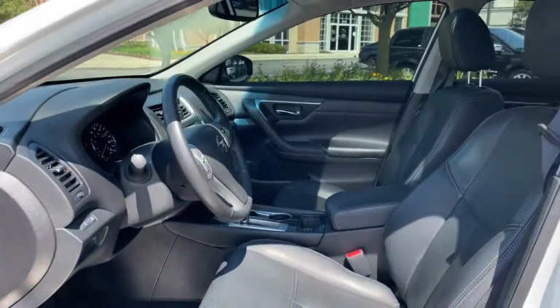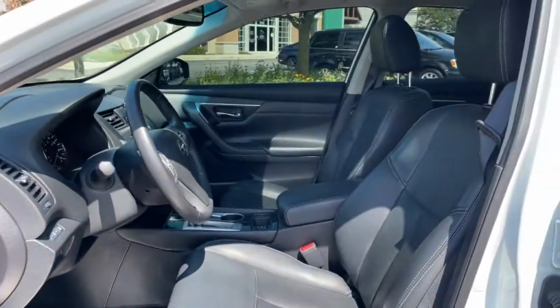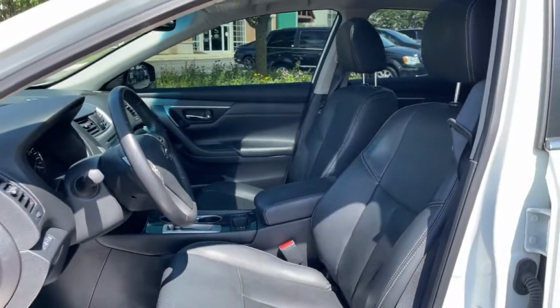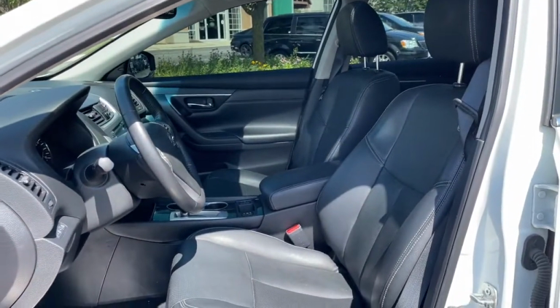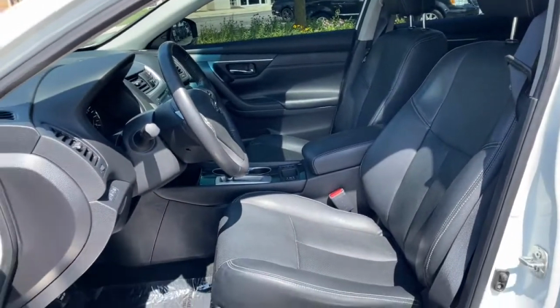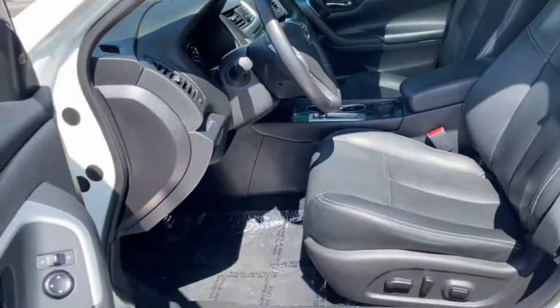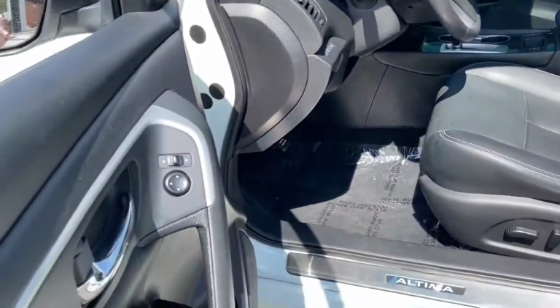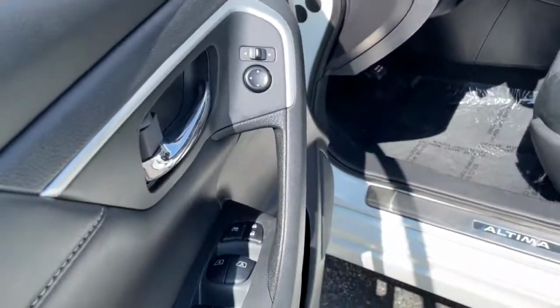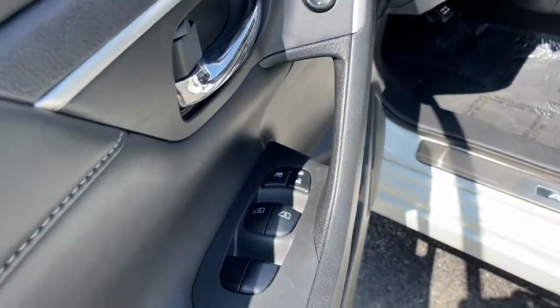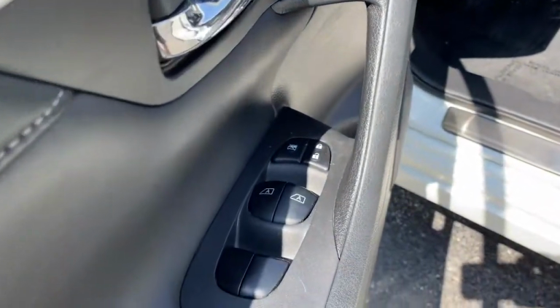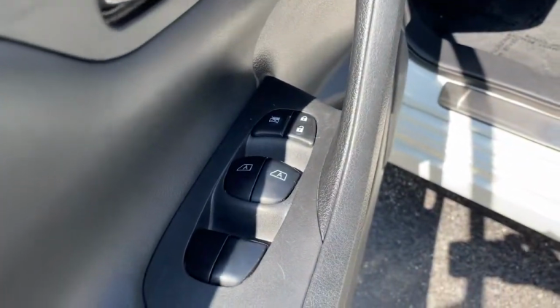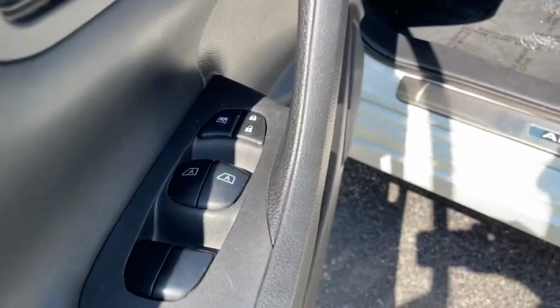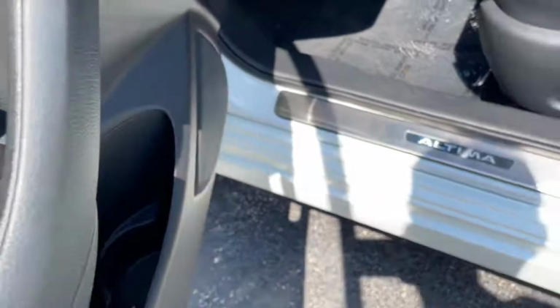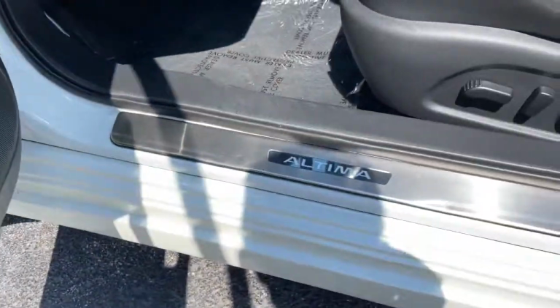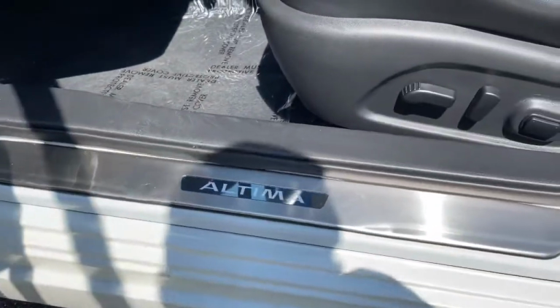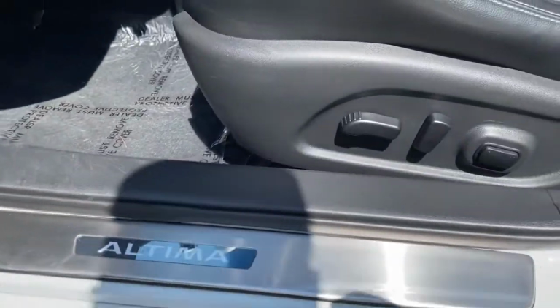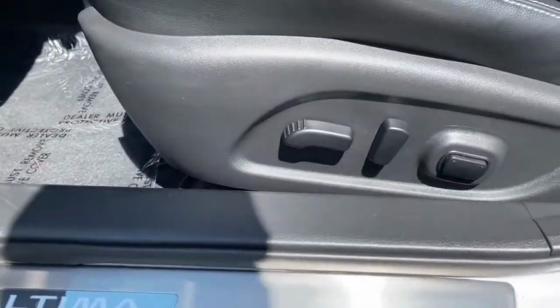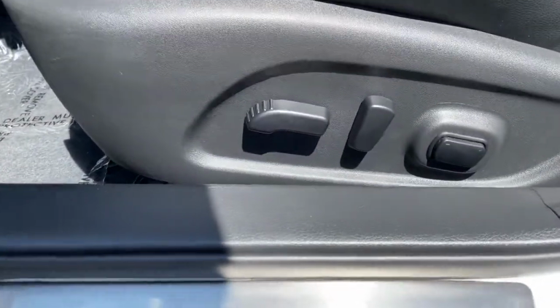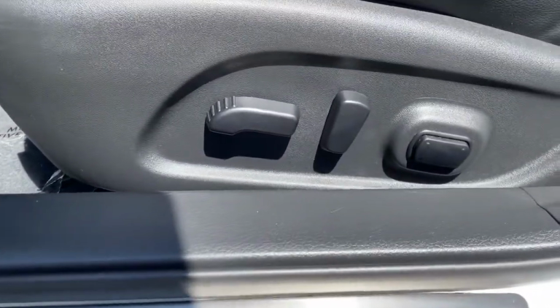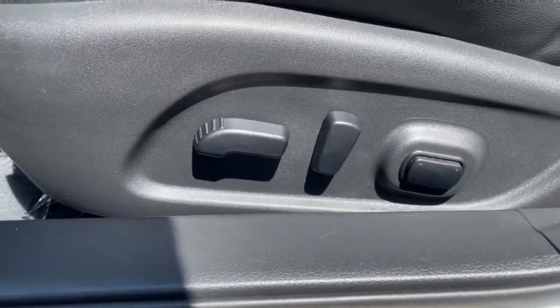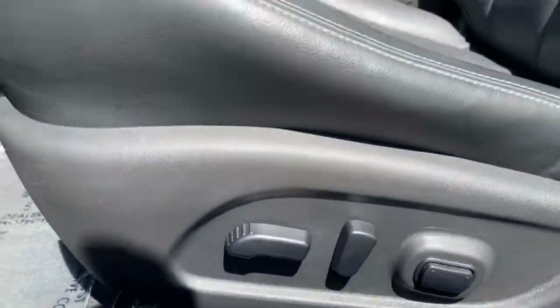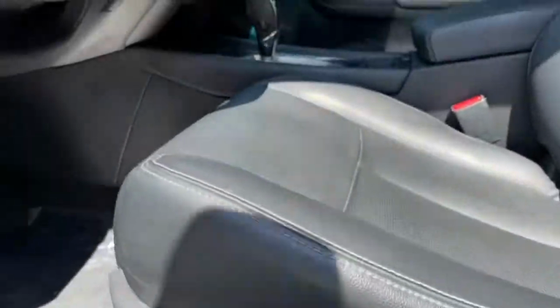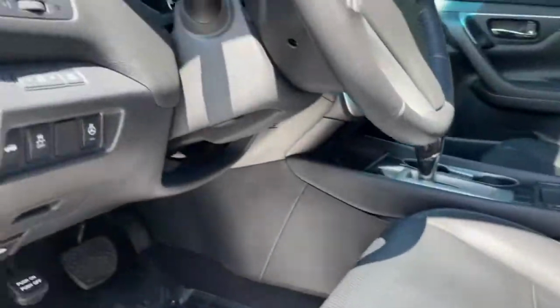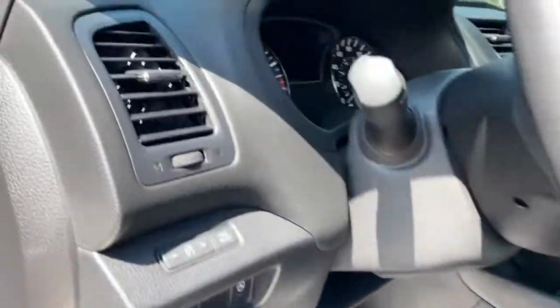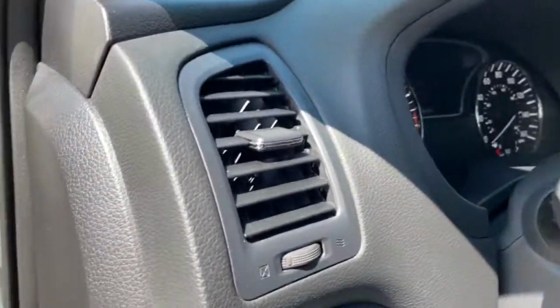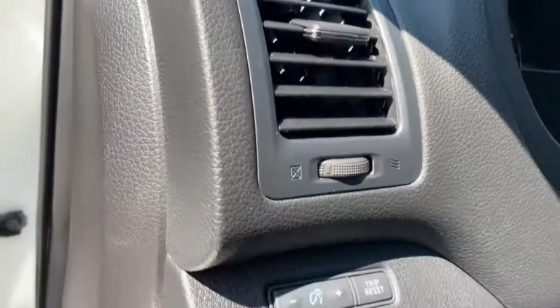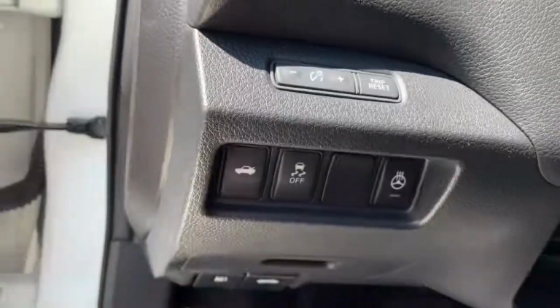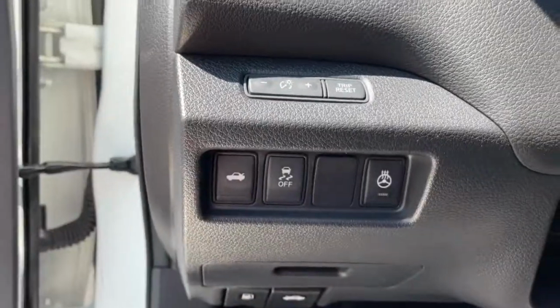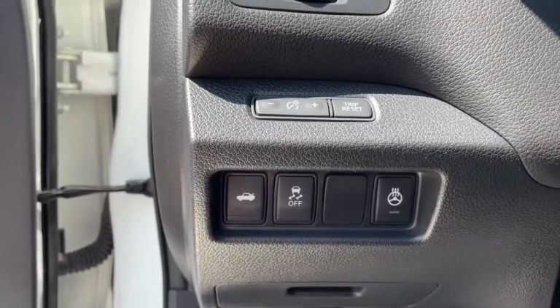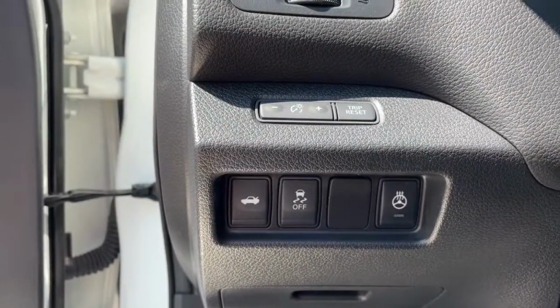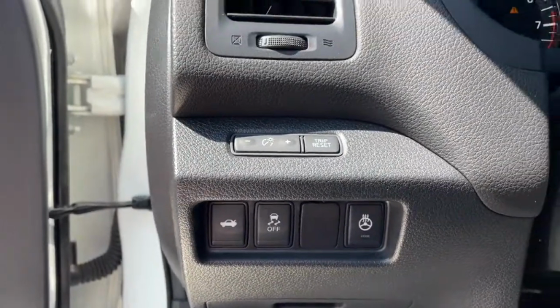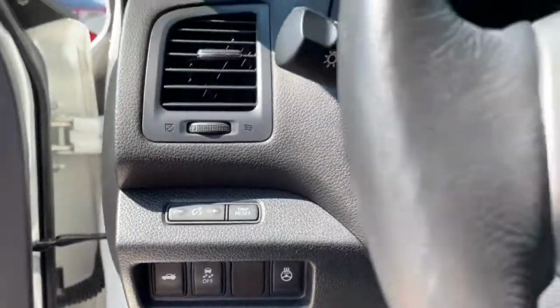Spacious comfort, active safety and infotainment tech, available all-wheel drive, and athletic performance set this family-friendly midsize sedan apart from the competition. The following are some of this vehicle's highlighted options.